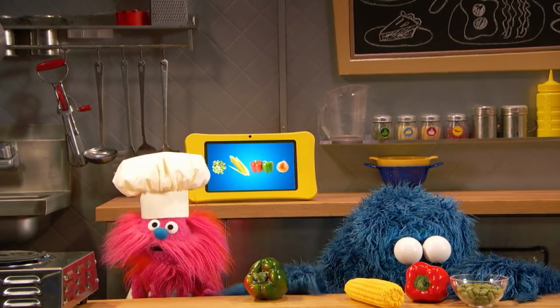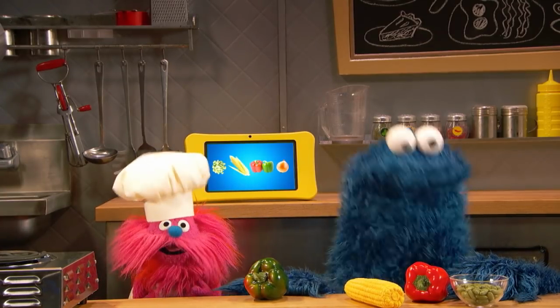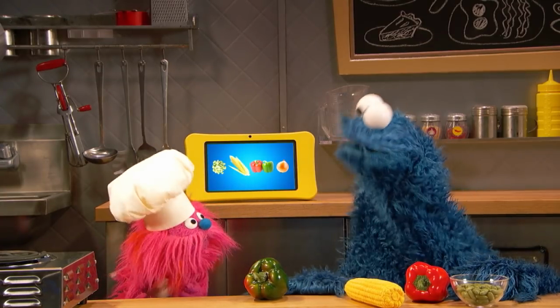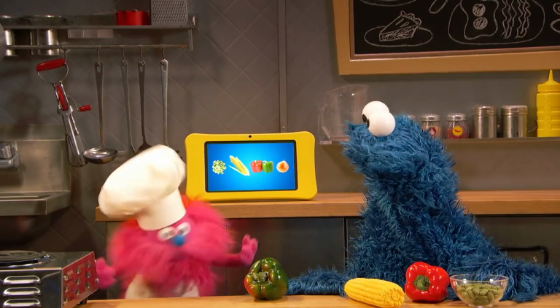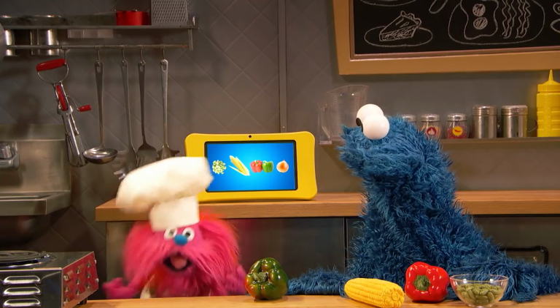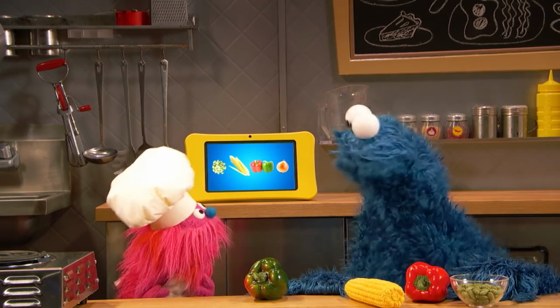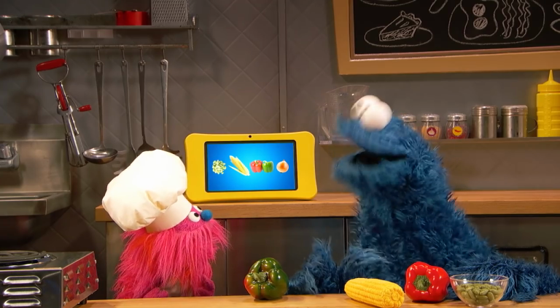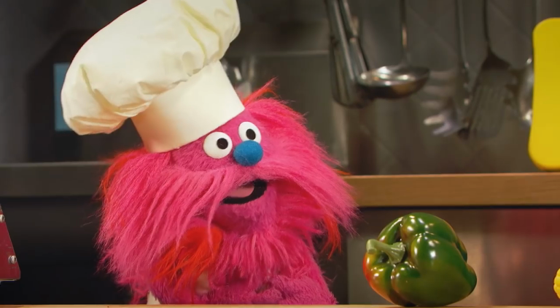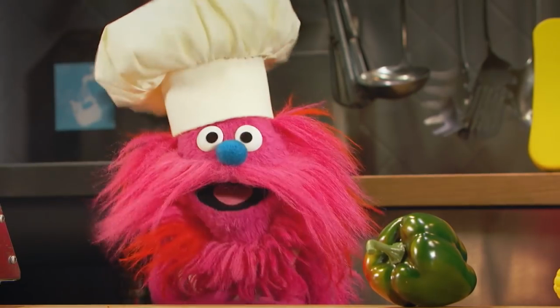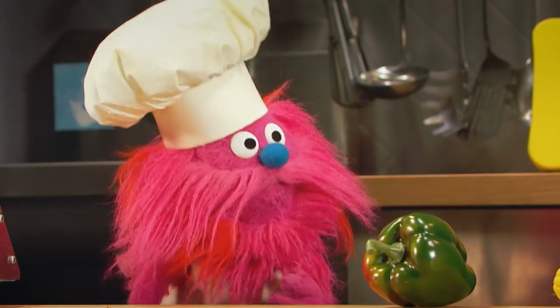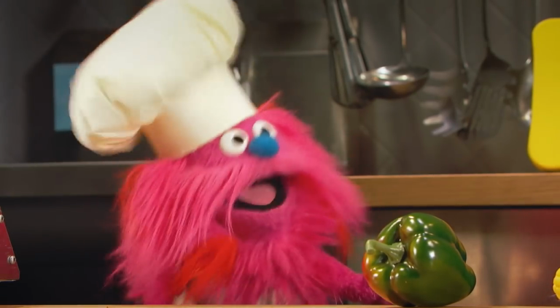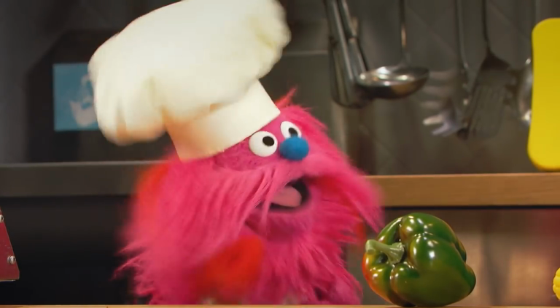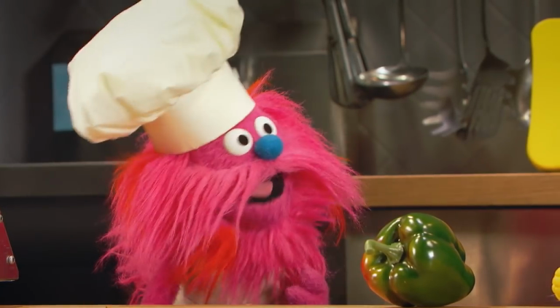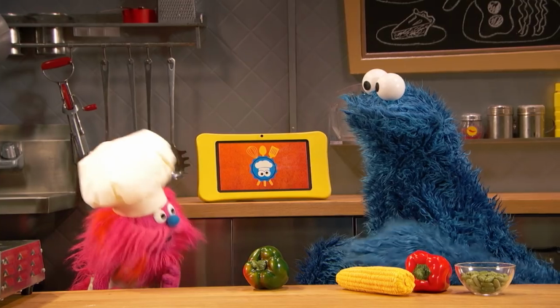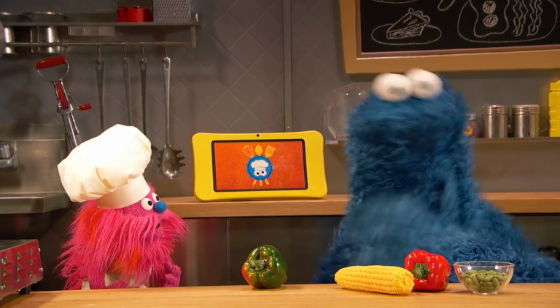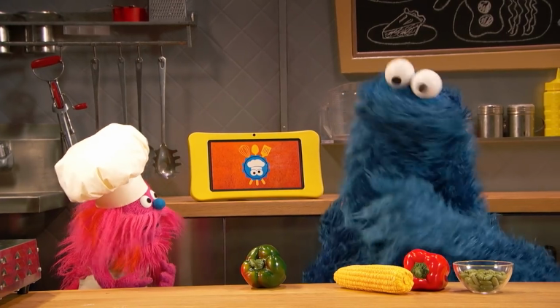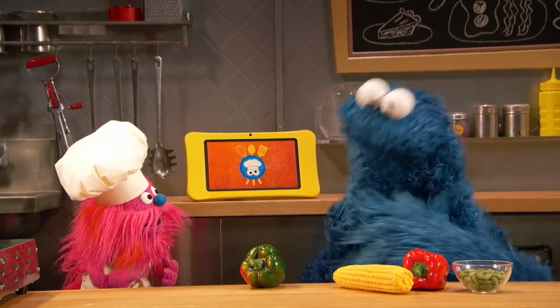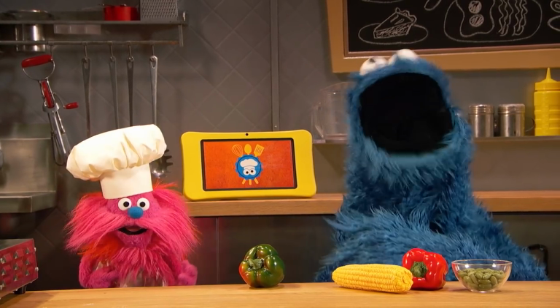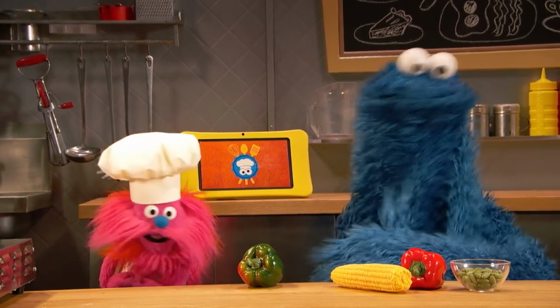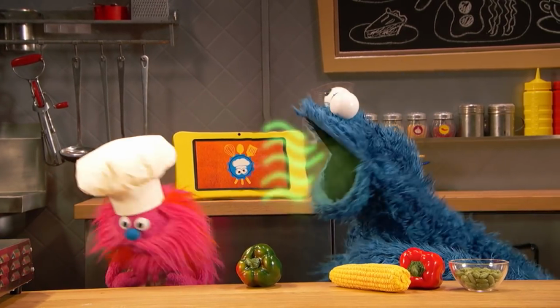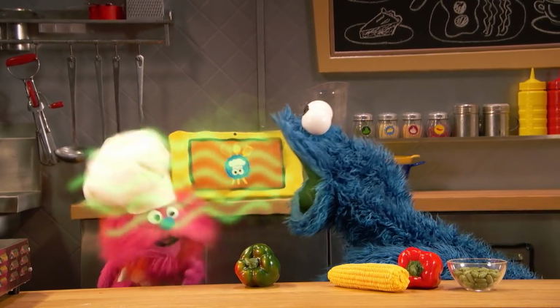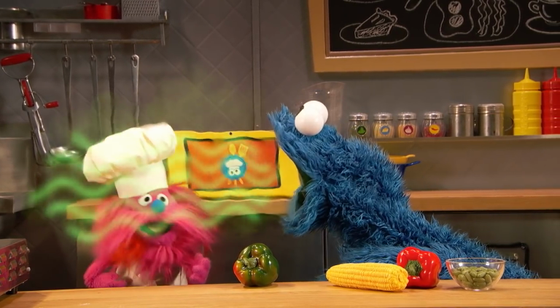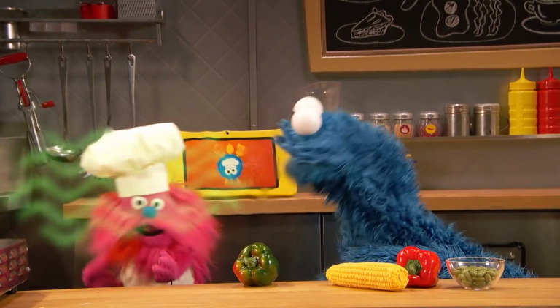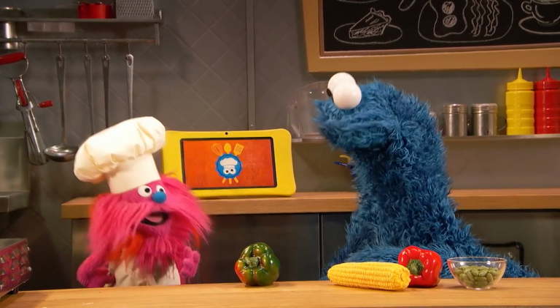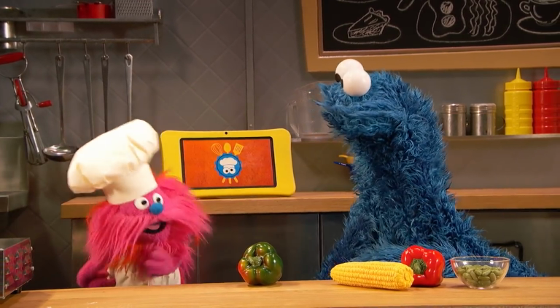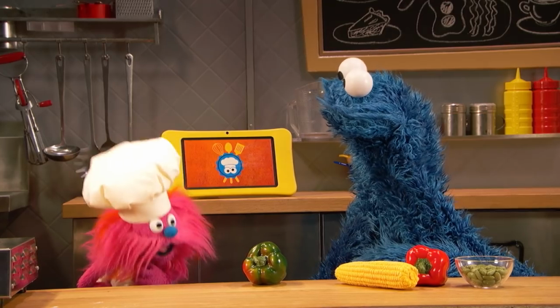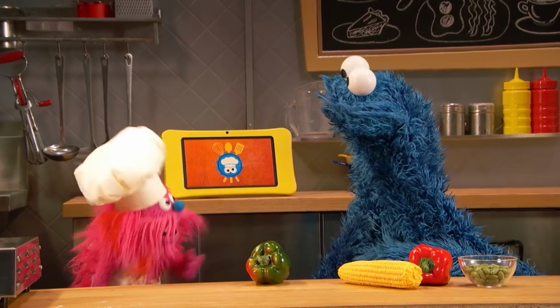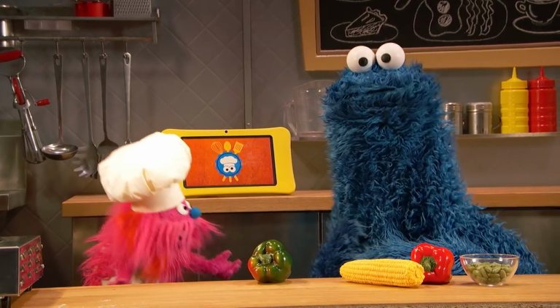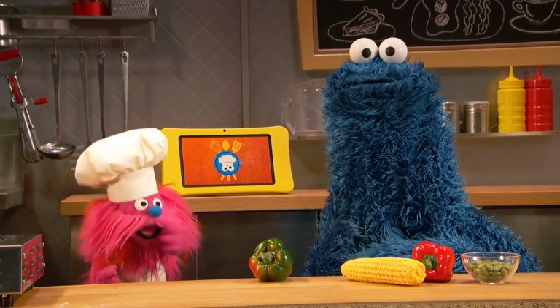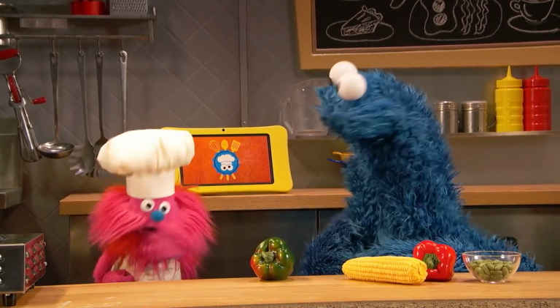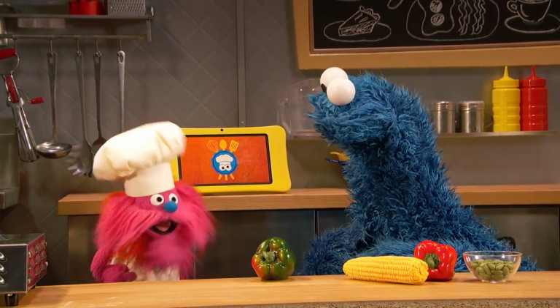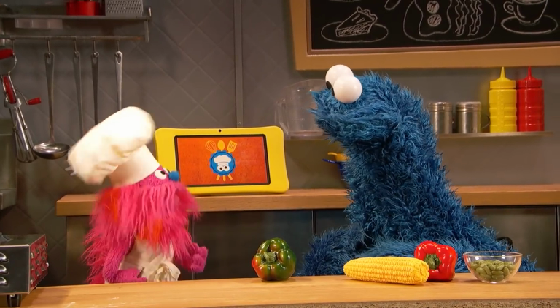Cookie? Yeah. What about the onion? We no have onion. Cookie, did you eat the onion? What, me eat the onion? No! Oh, yeah. It's okay. We can get more onion at the farm.